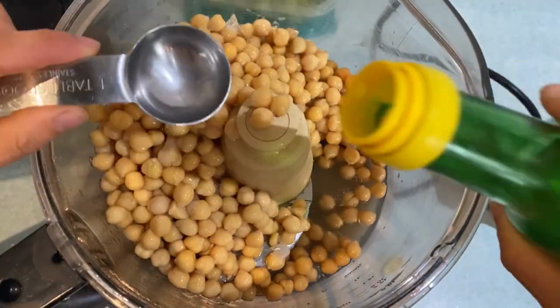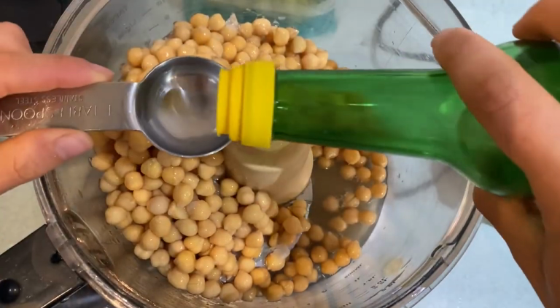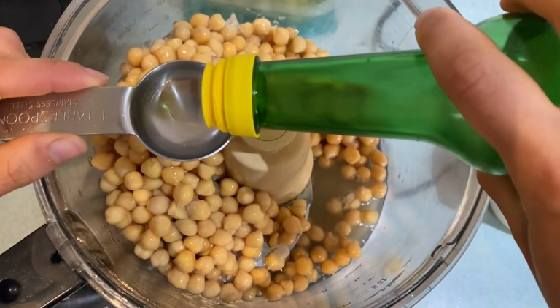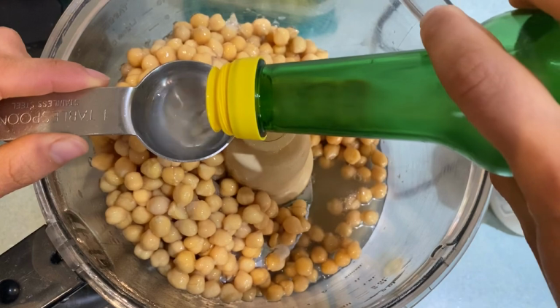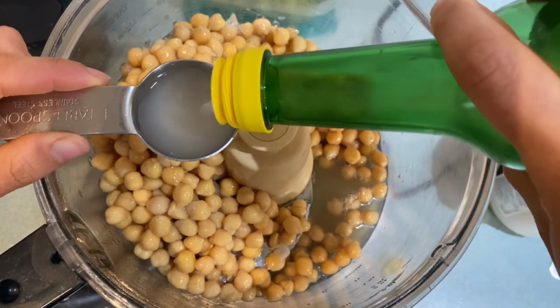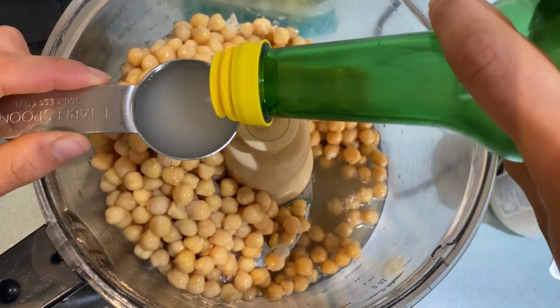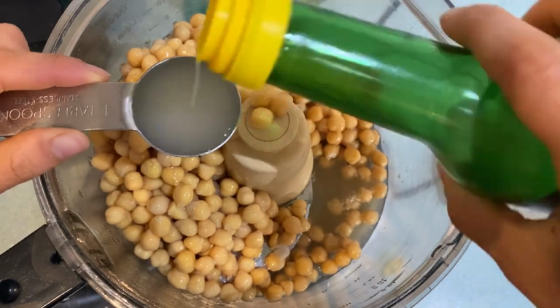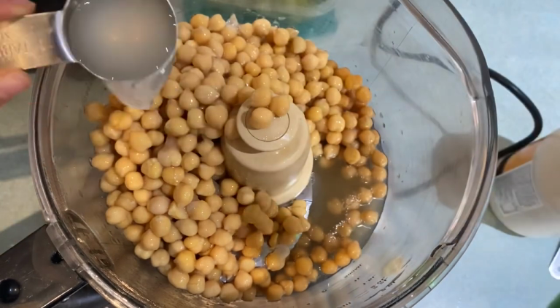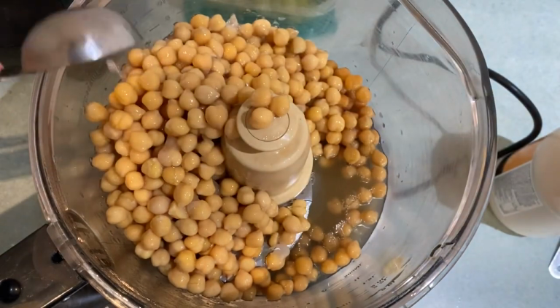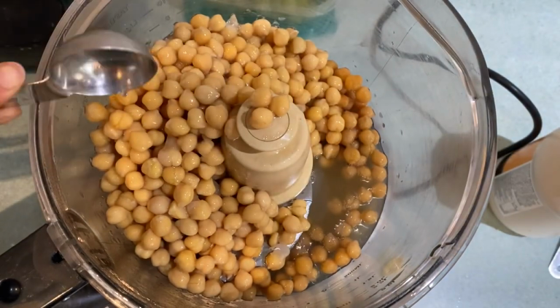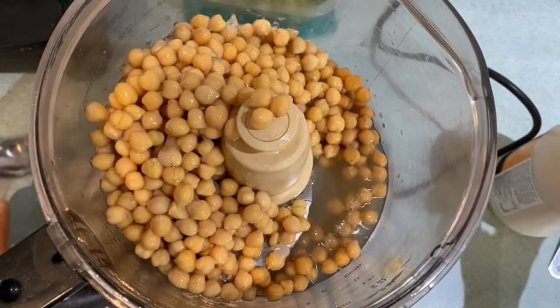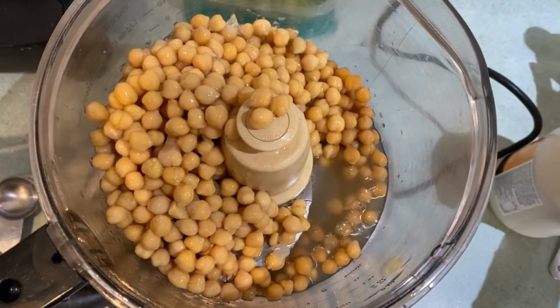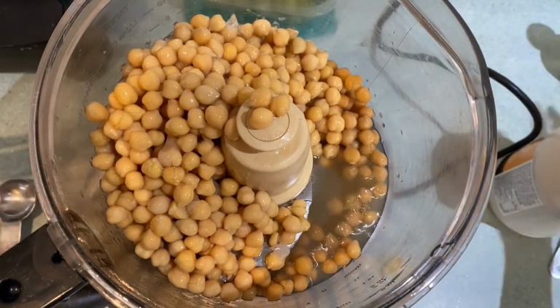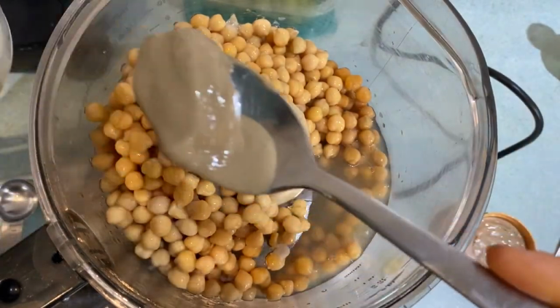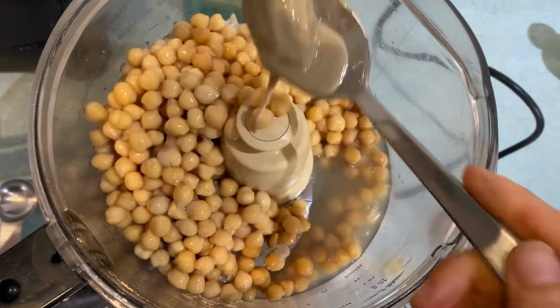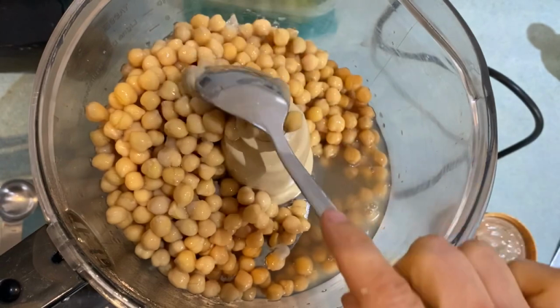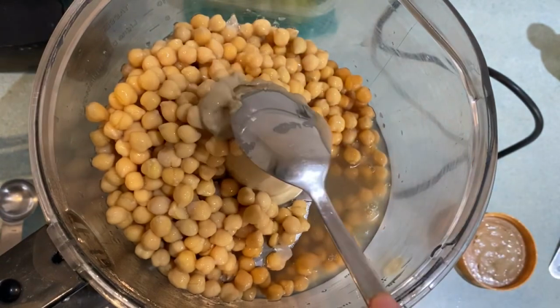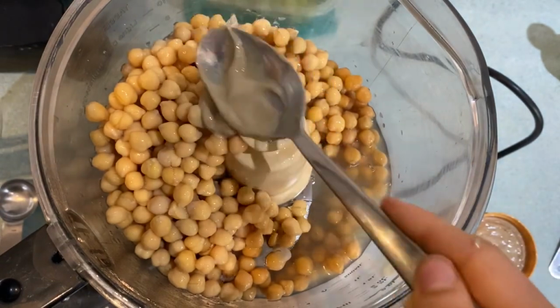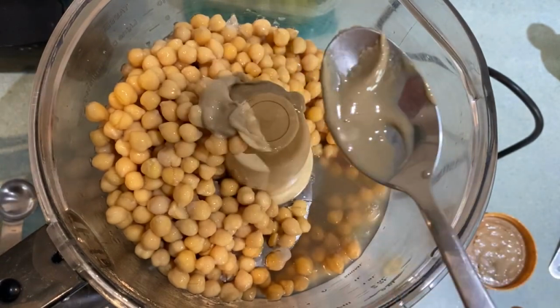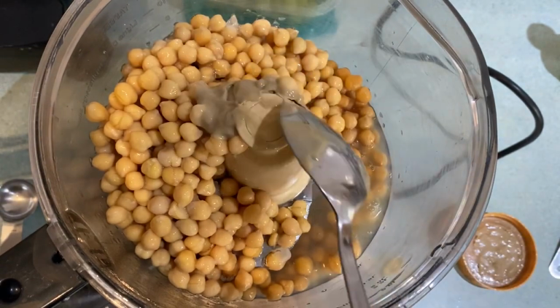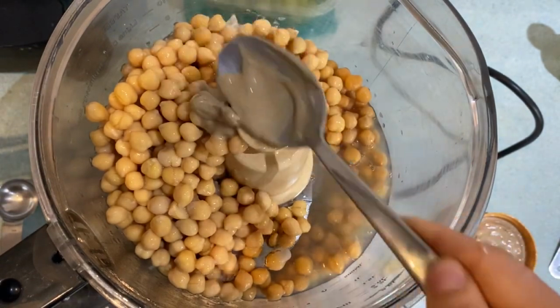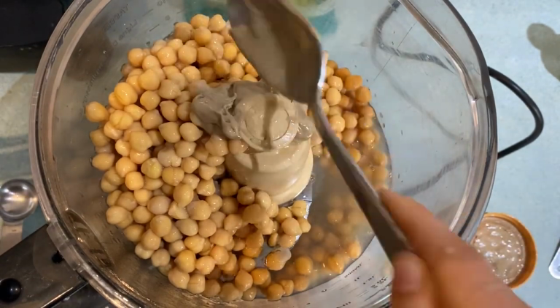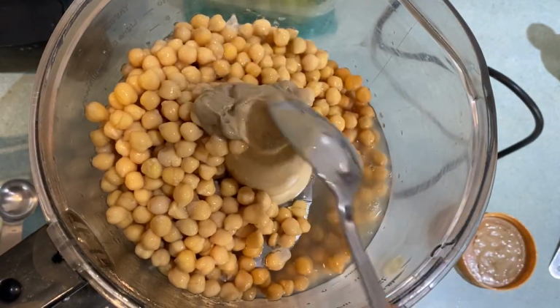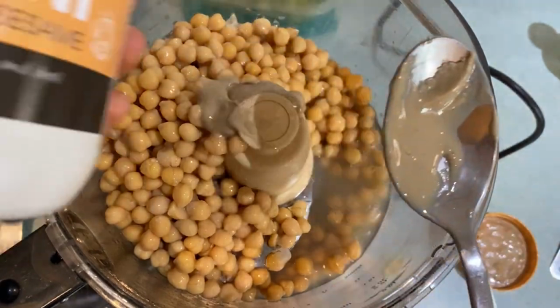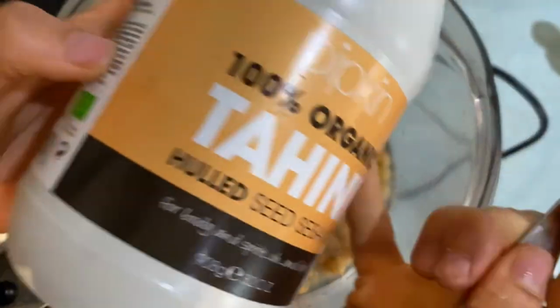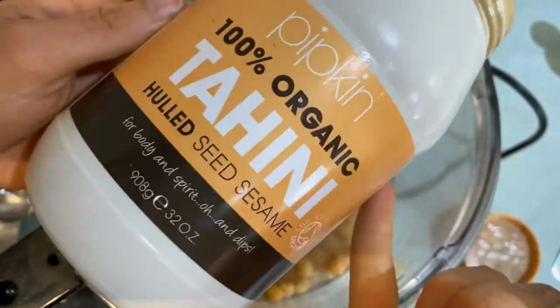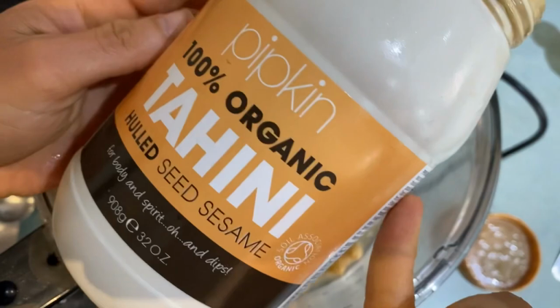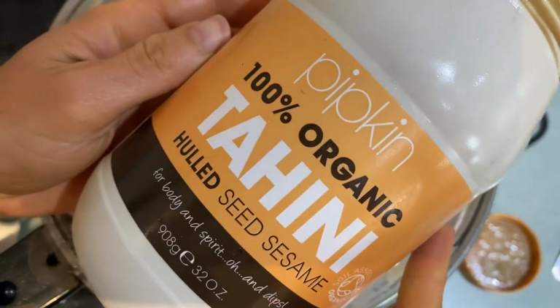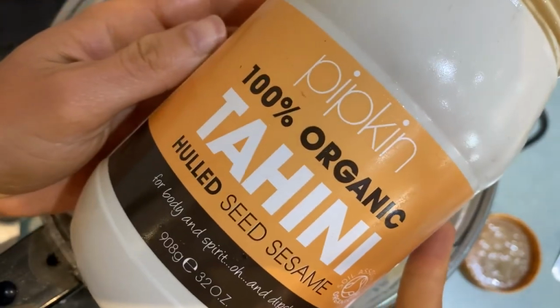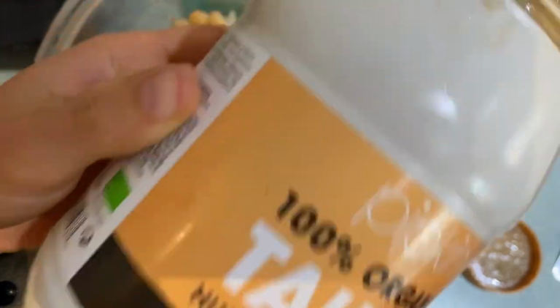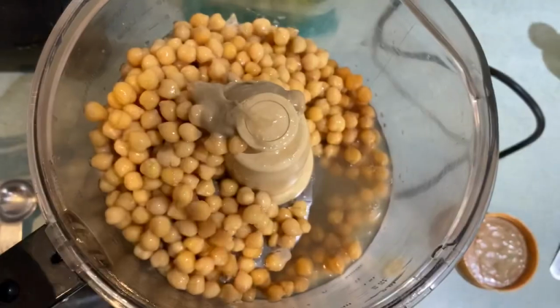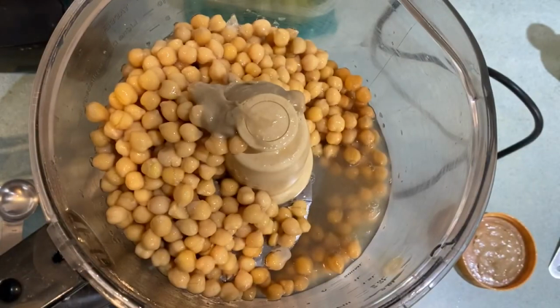Two tablespoons of lemon juice, and two tablespoons of tahini — that's about two tablespoons. This is my favorite tahini, oh so smooth and creamy.